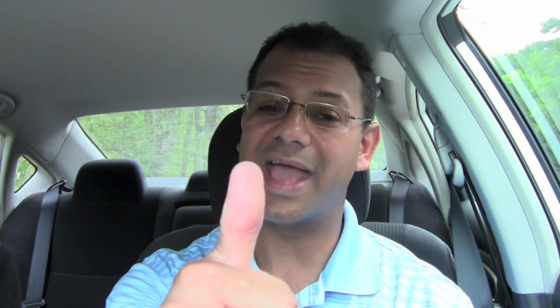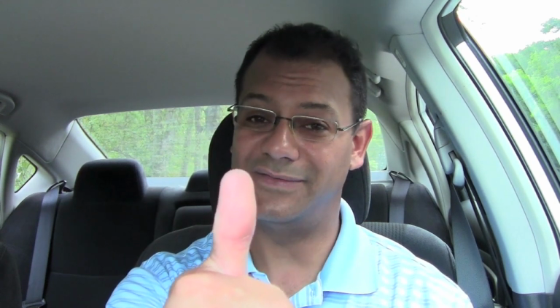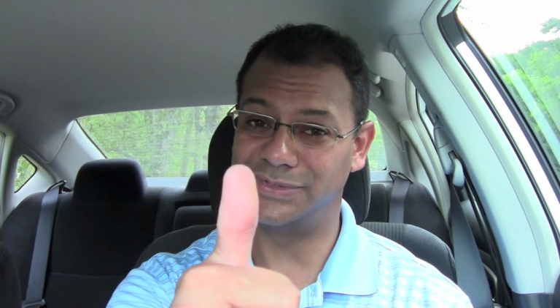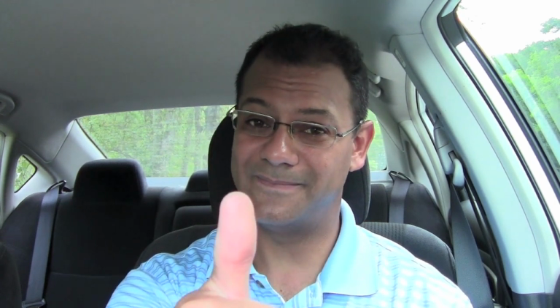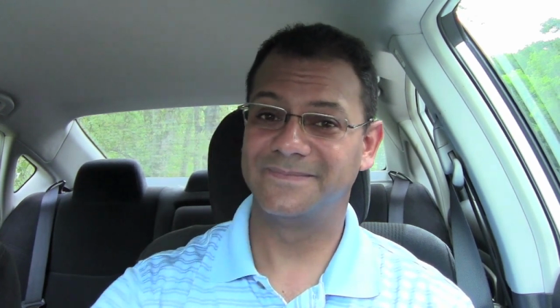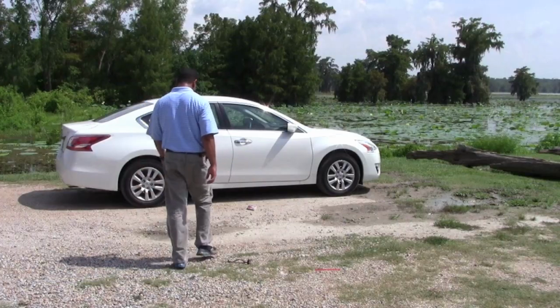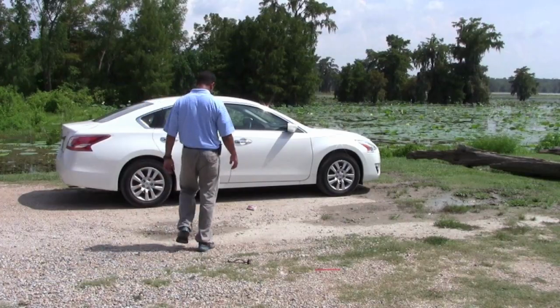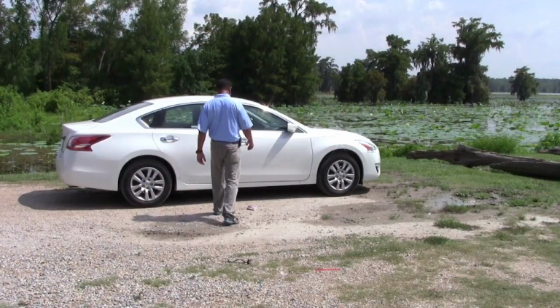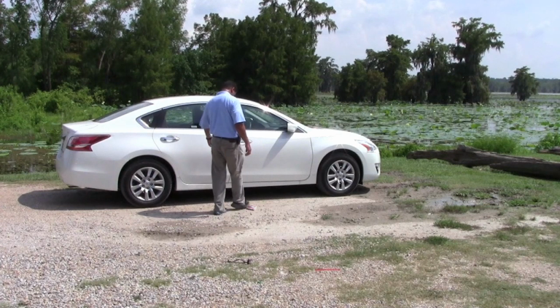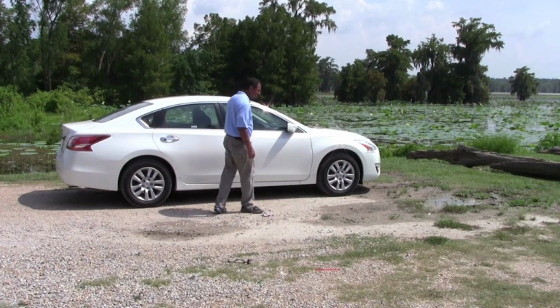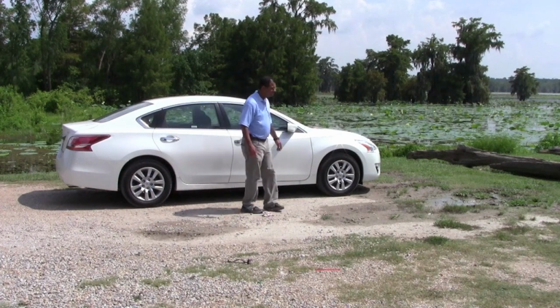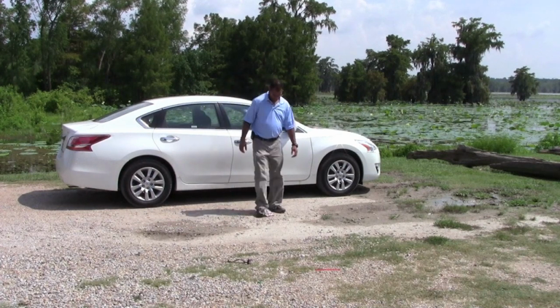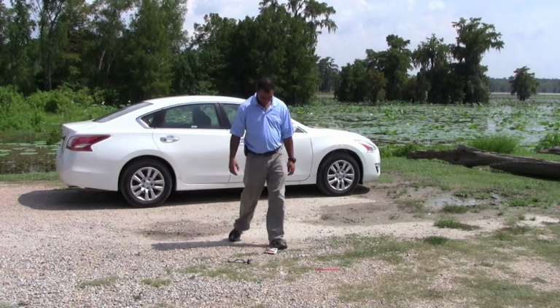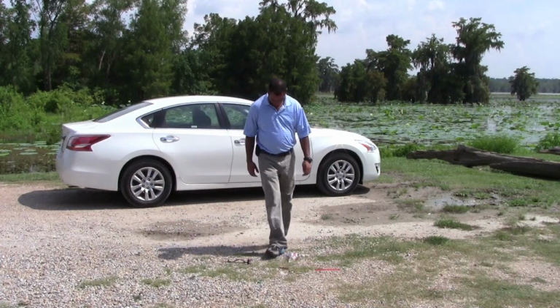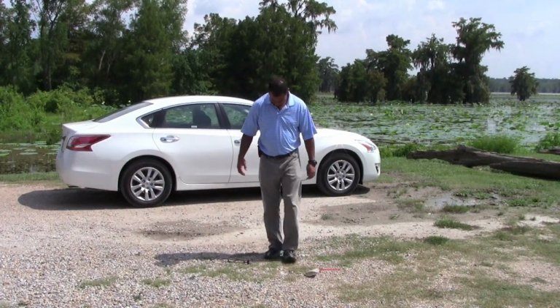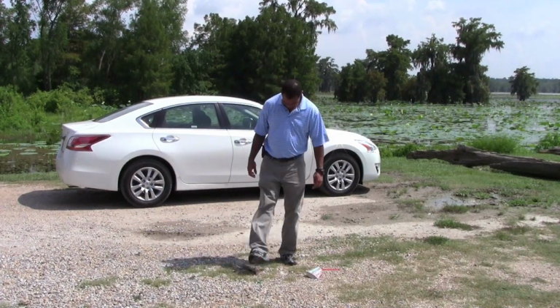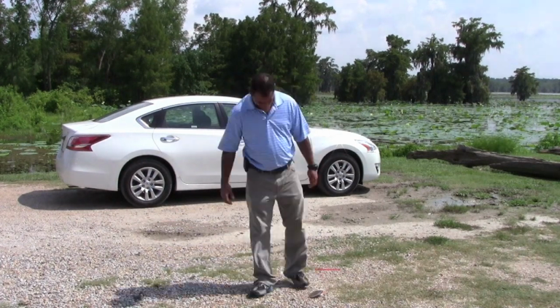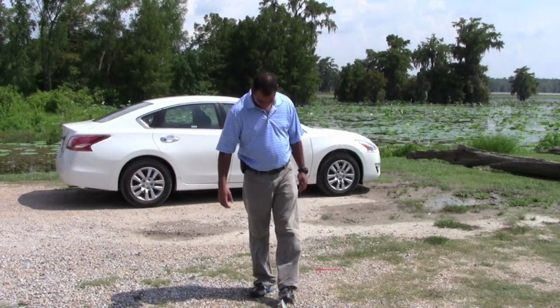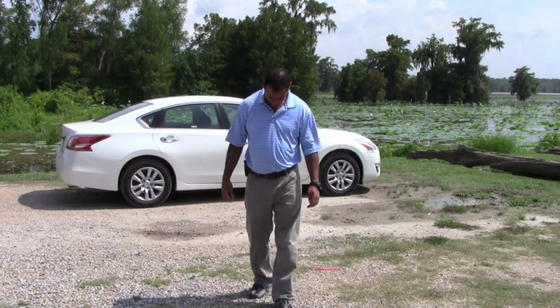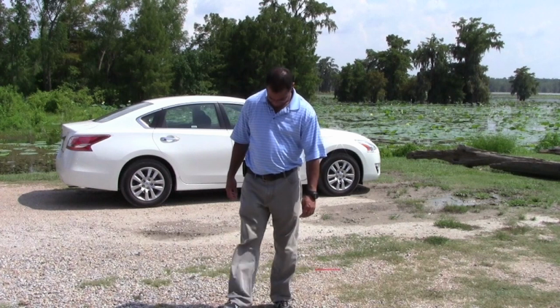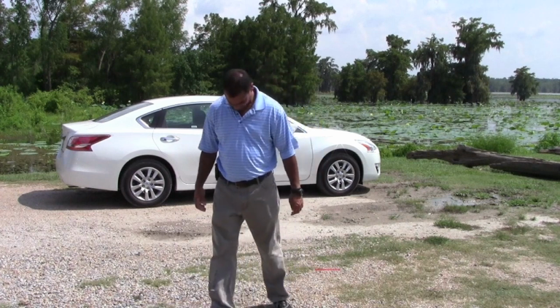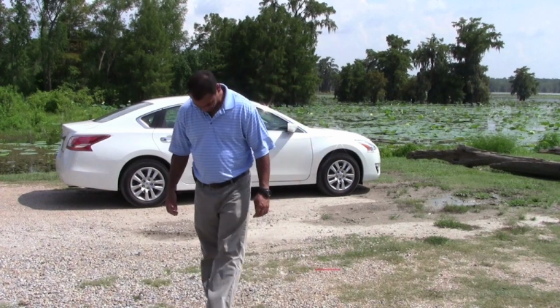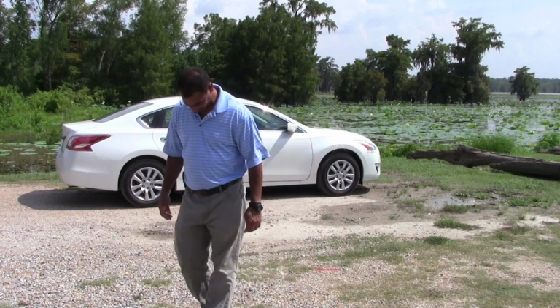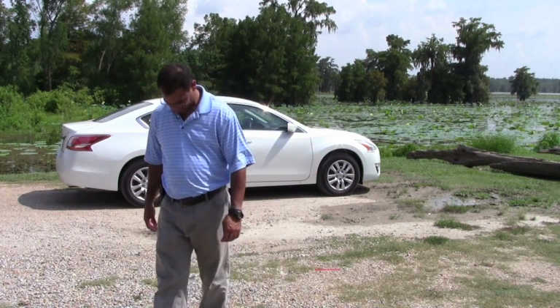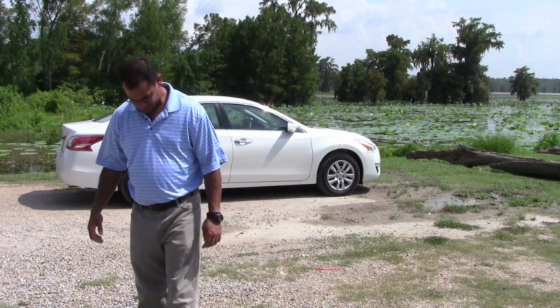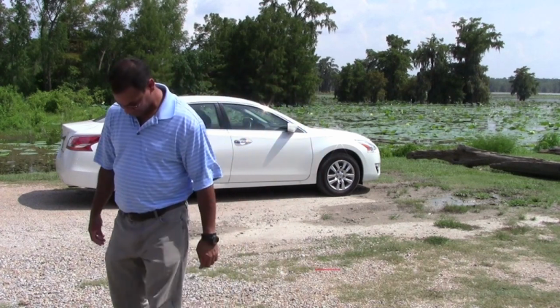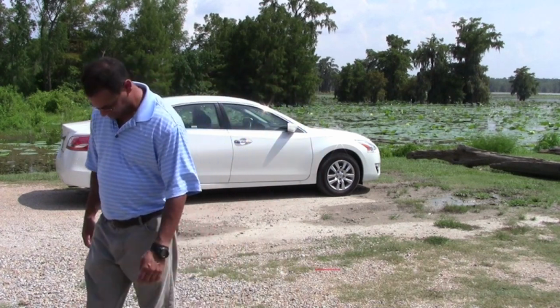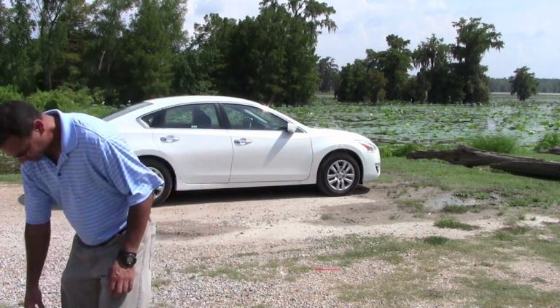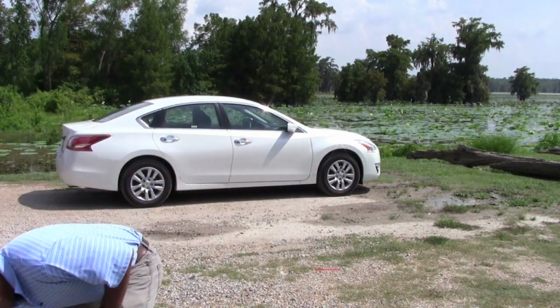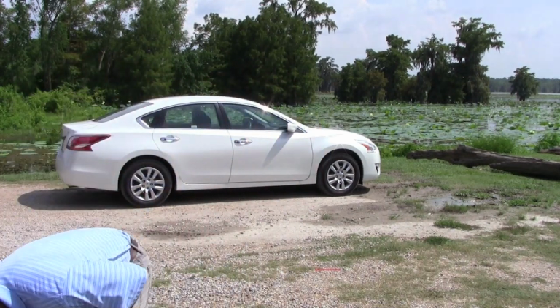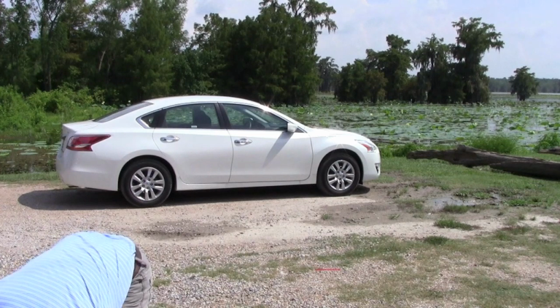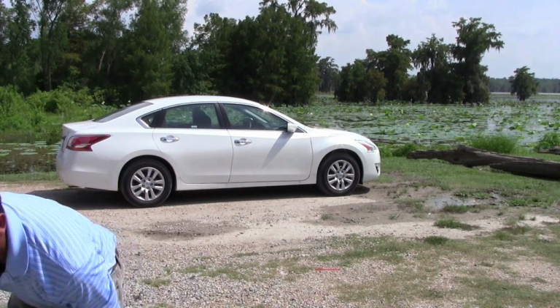I'm going to have to give it a thumbs up. So there you have it — another honest auto review from an average guy. If you're in the market for a mid-sized sedan that boasts value, practicality, performance, and style, you should definitely take a look at the new Nissan Altima. I'll see you next time.